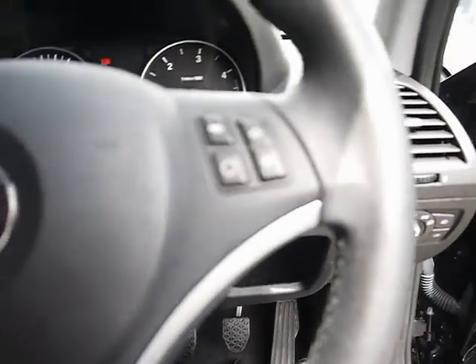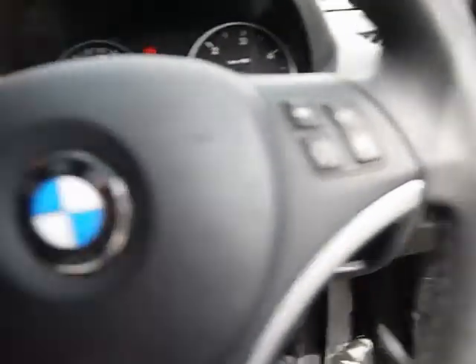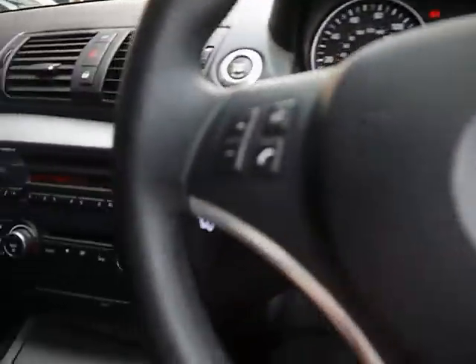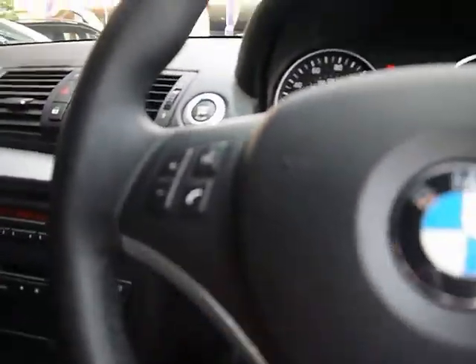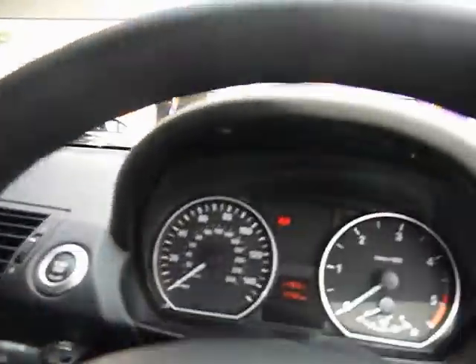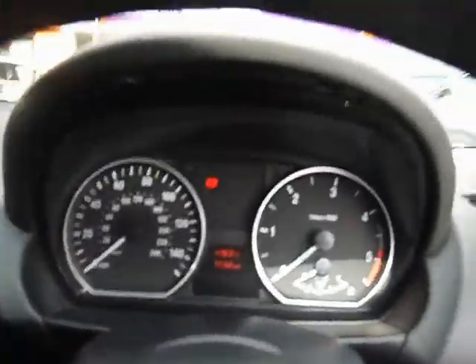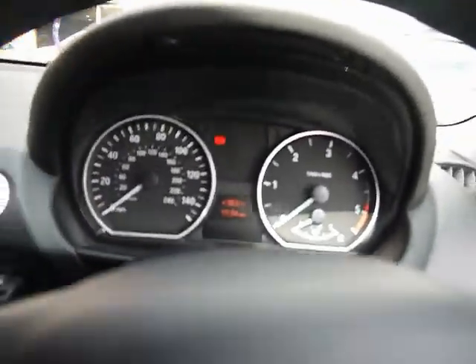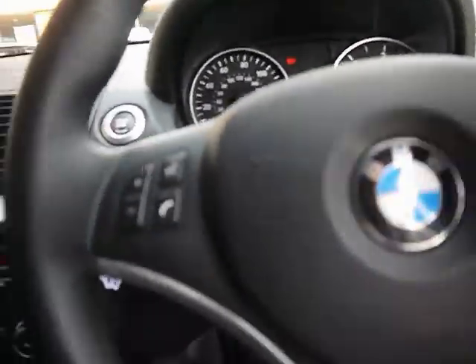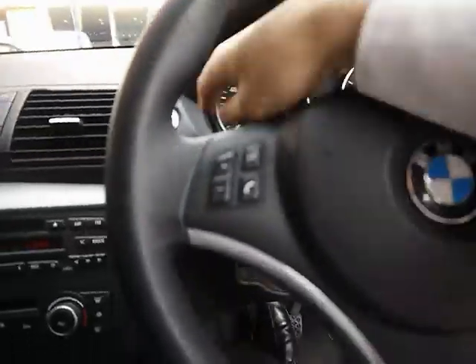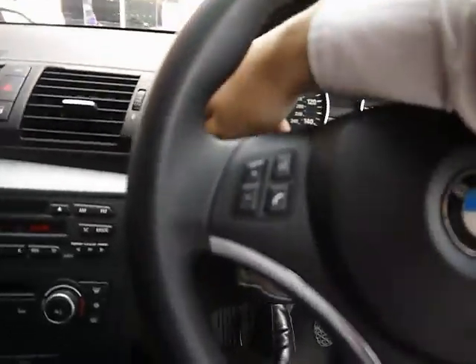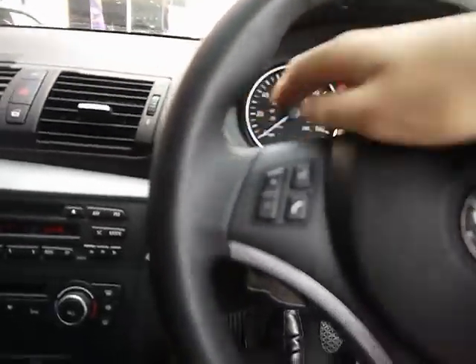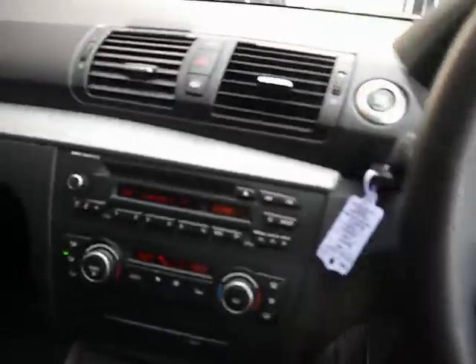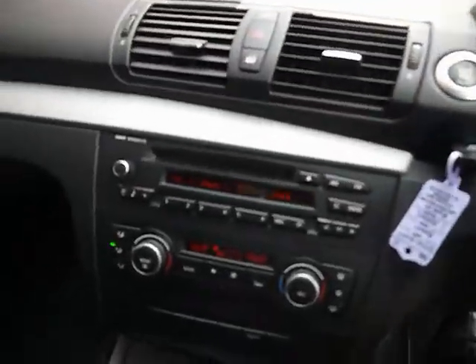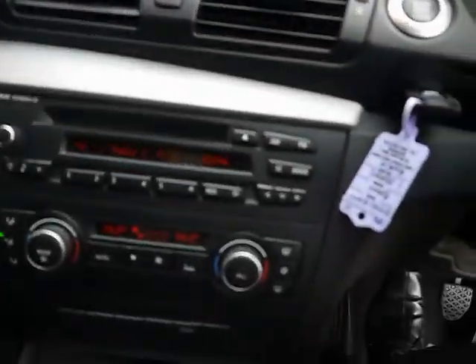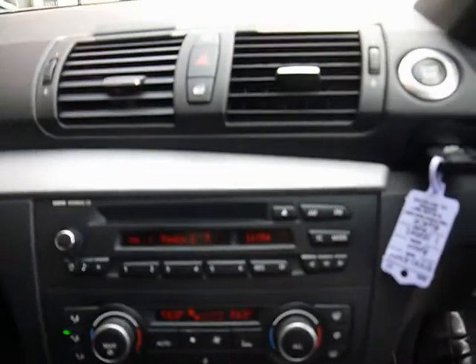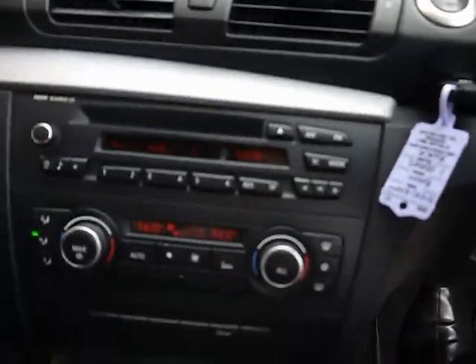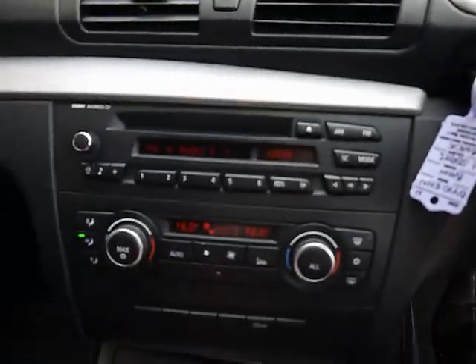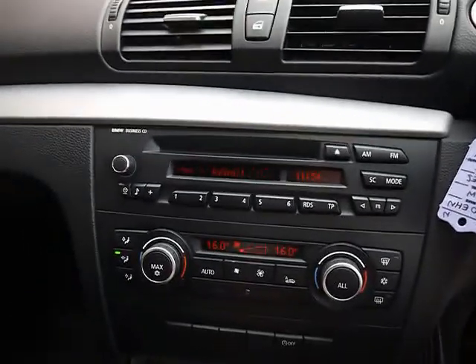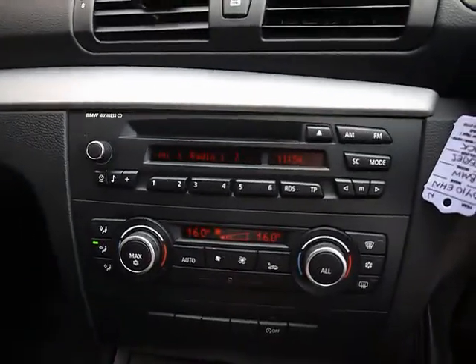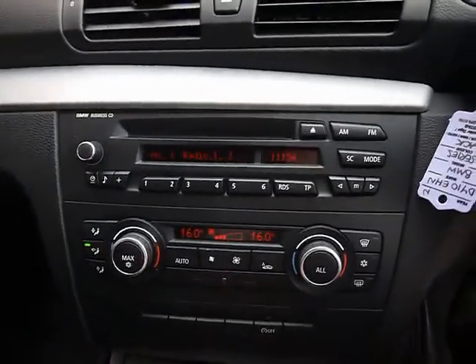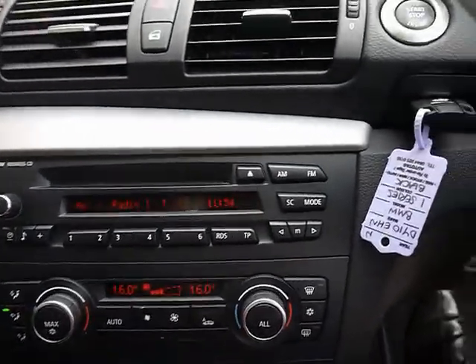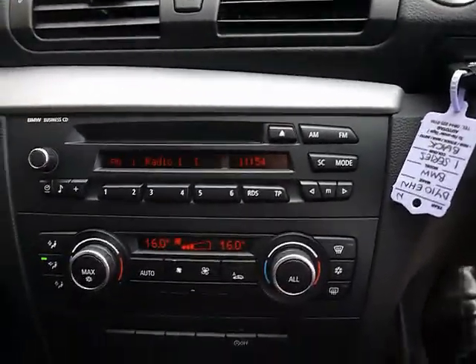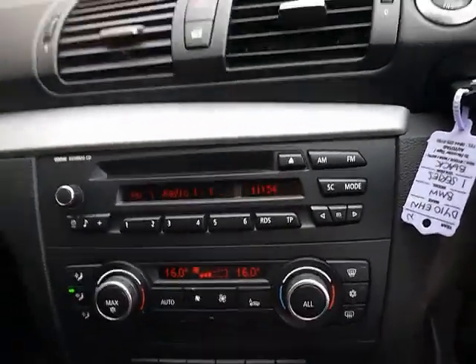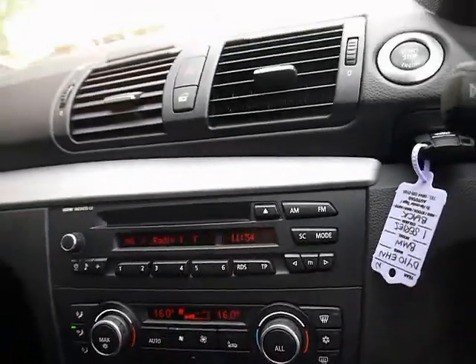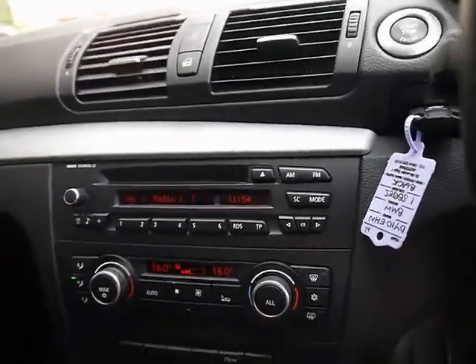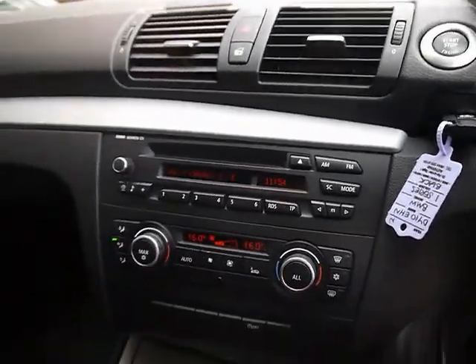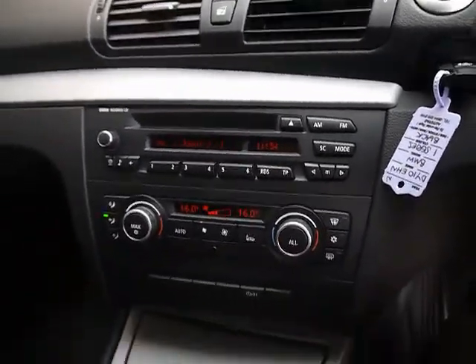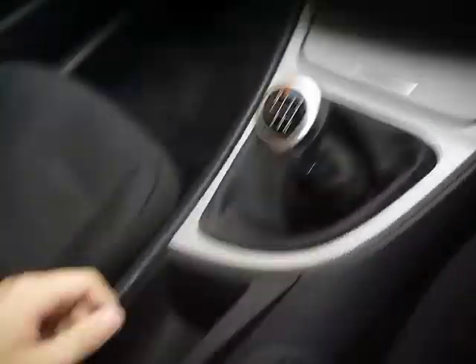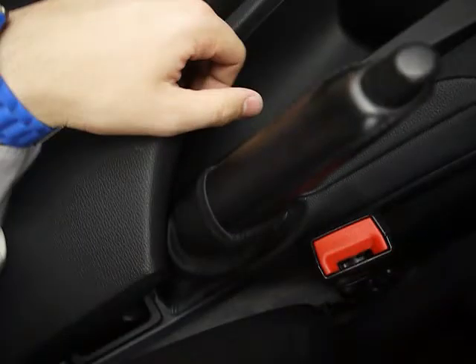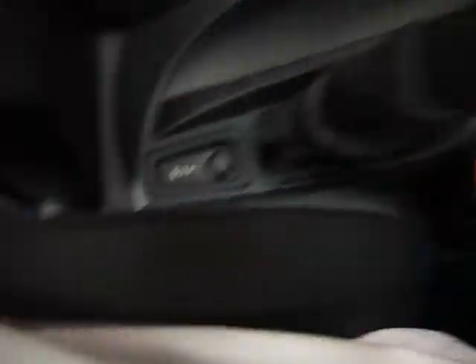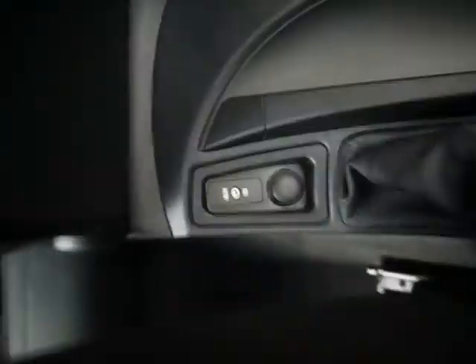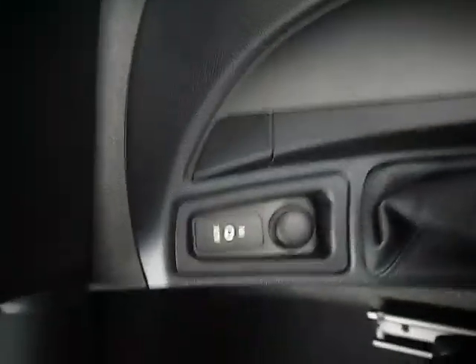The car has a multi-function steering wheel. It's got the BMW business CD player, so you've got a CD player and radio. There's also an auxiliary input accessible from the armrest.